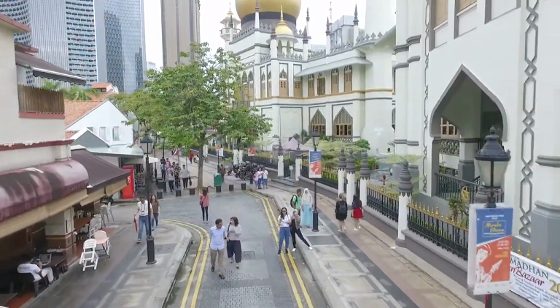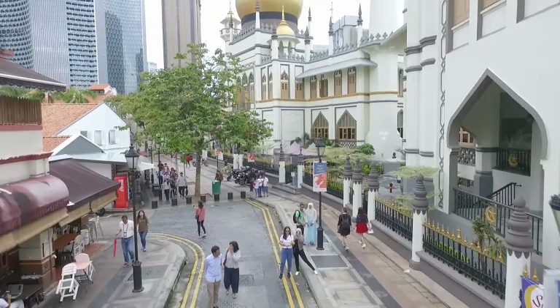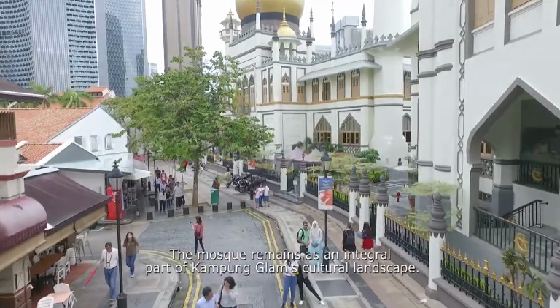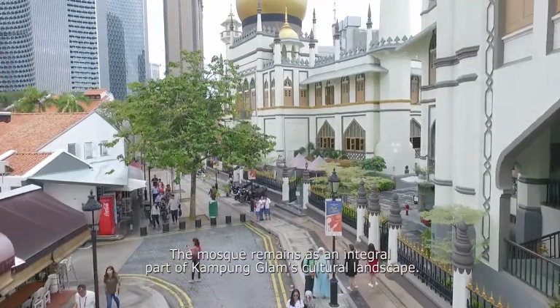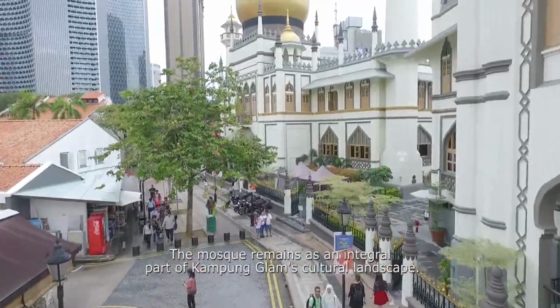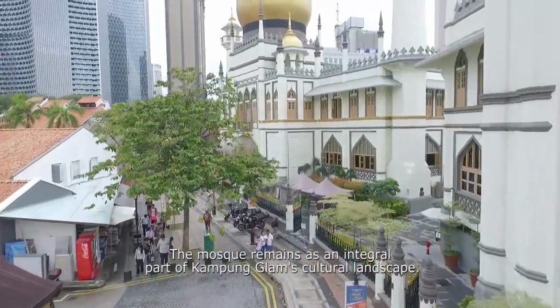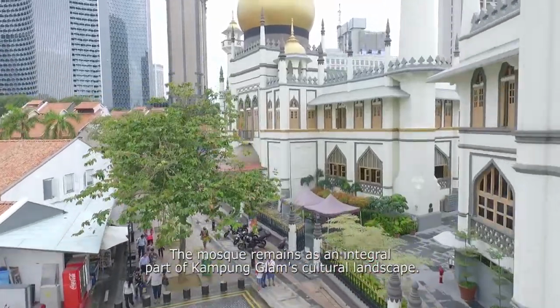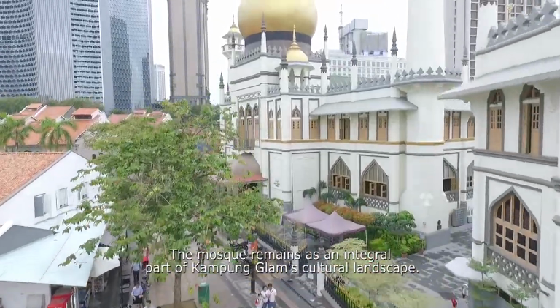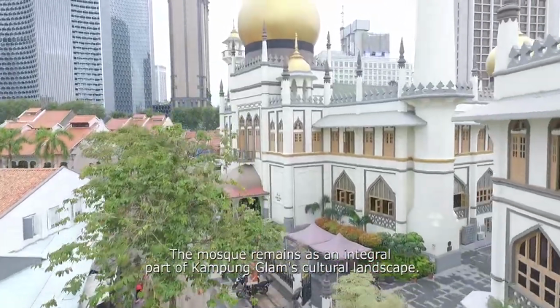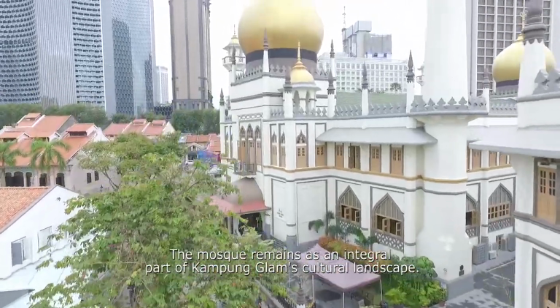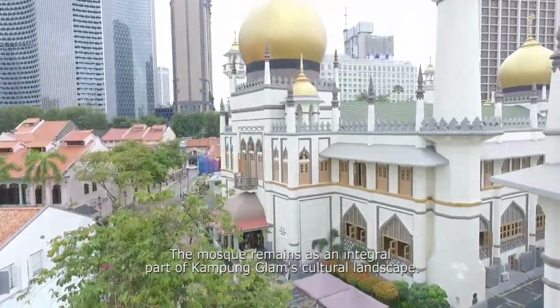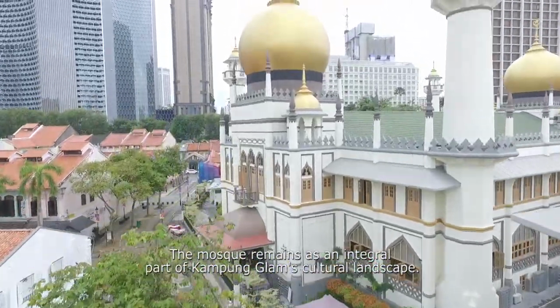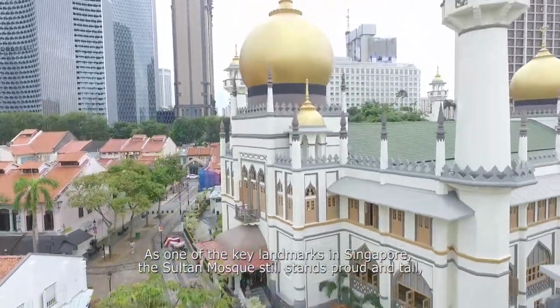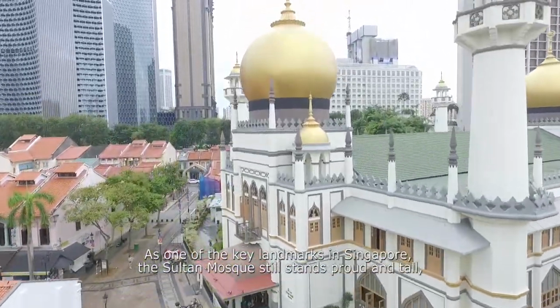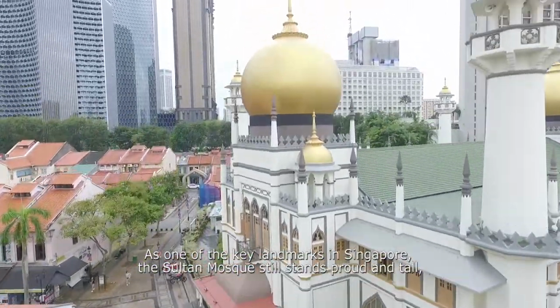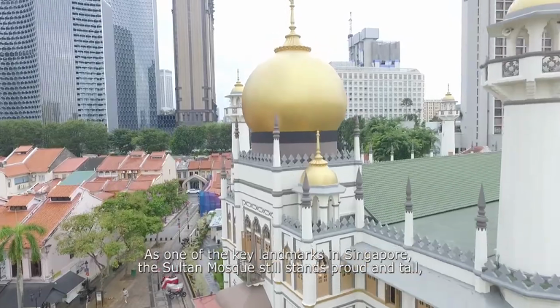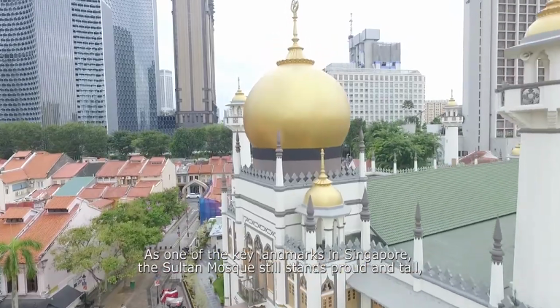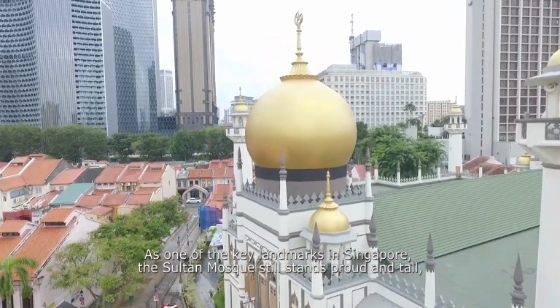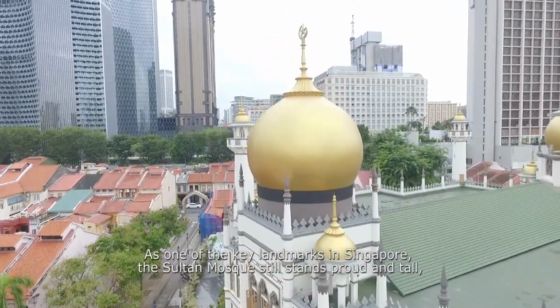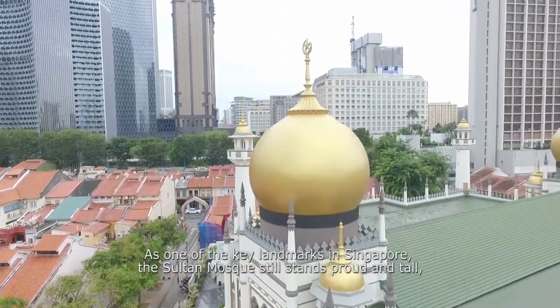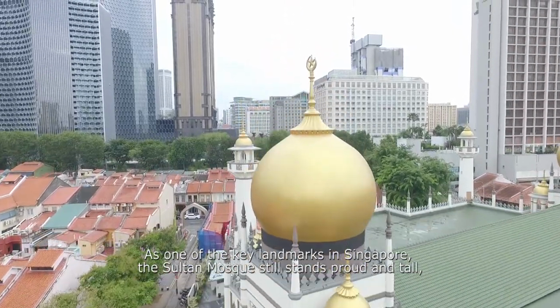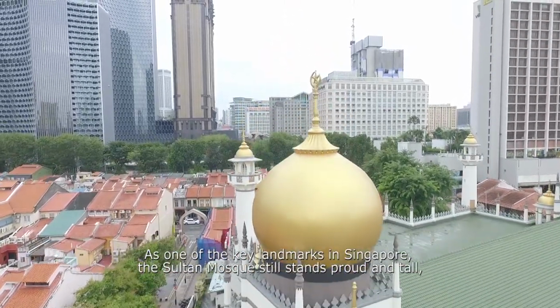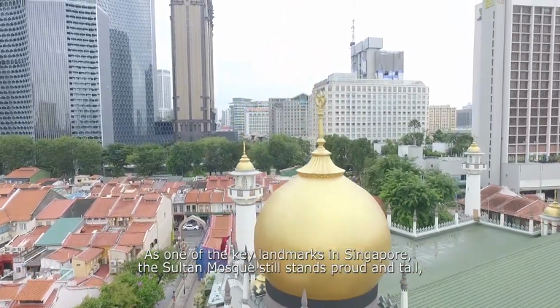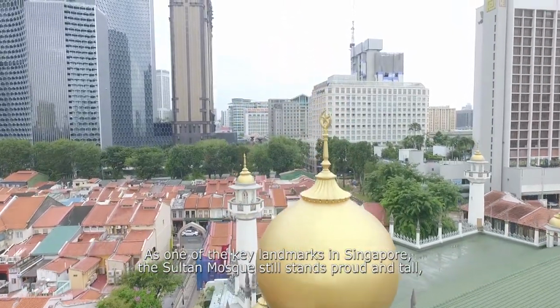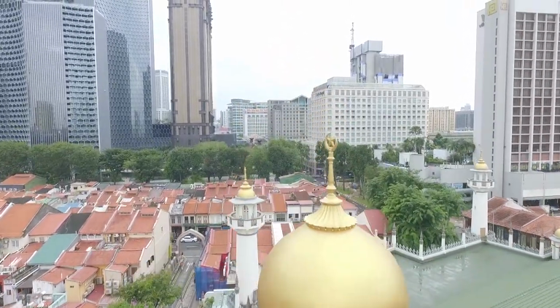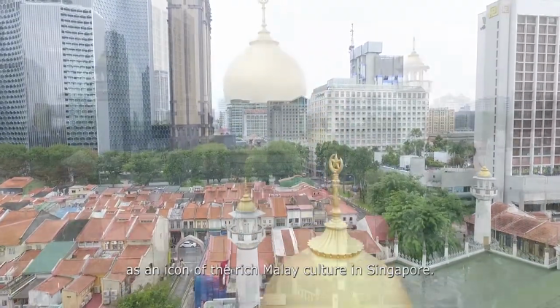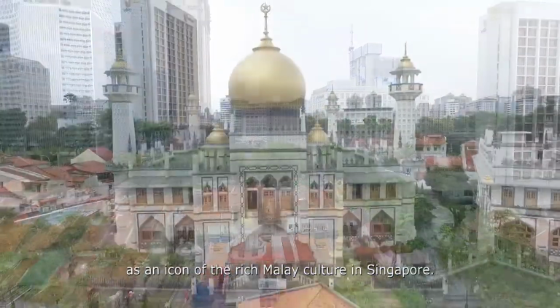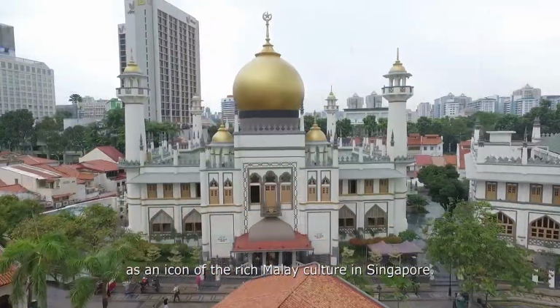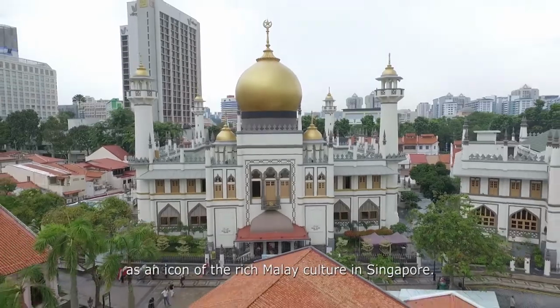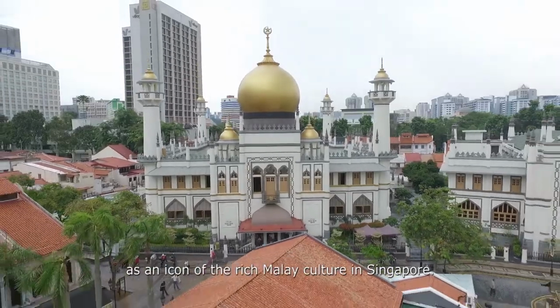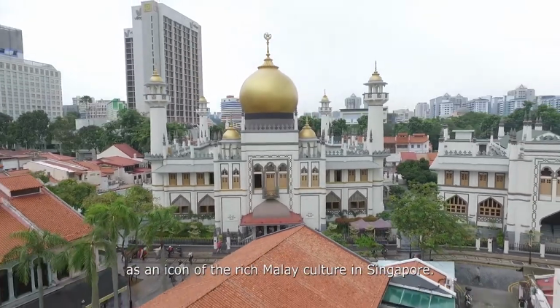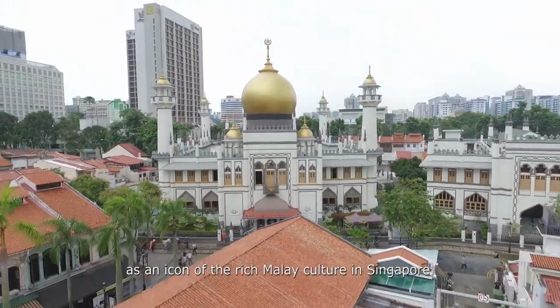The mosque remains as an integral part of Kampong Glam's cultural landscape. As one of the key landmarks in Singapore, the Sultan Mosque still stands proud and tall as an icon of the rich Malay culture in Singapore.